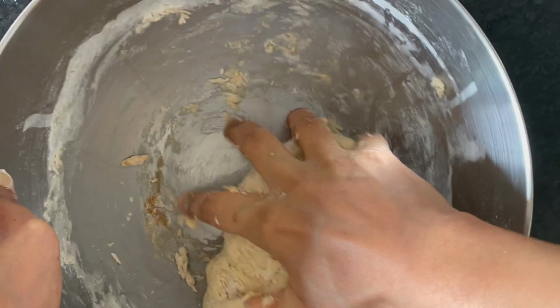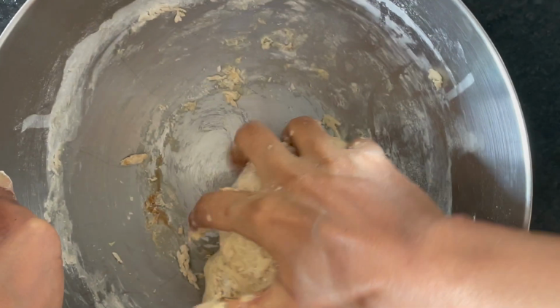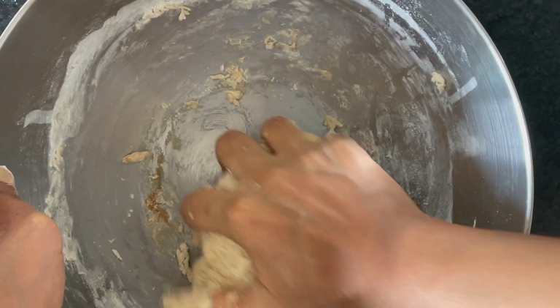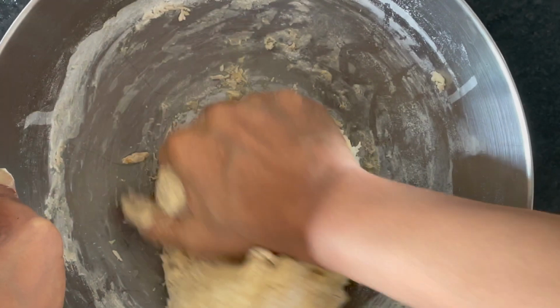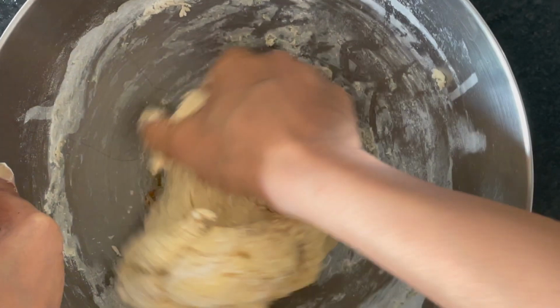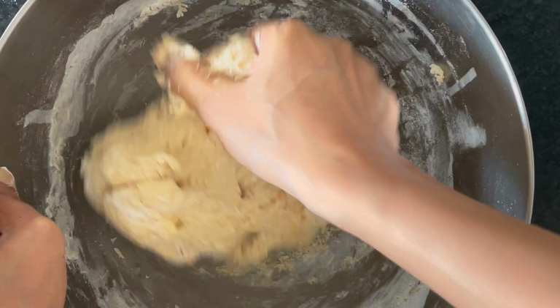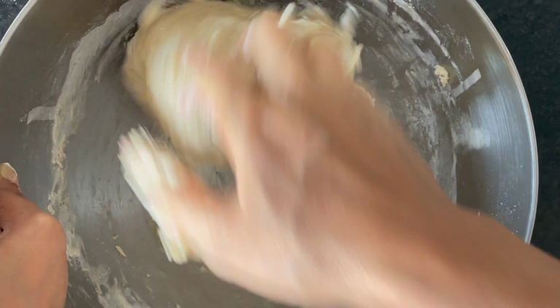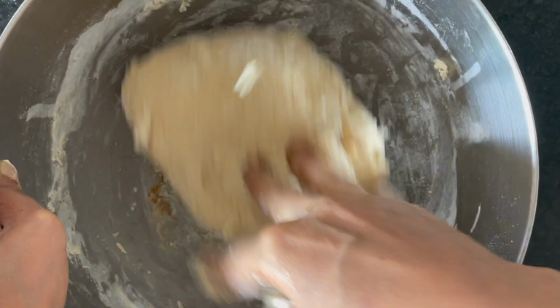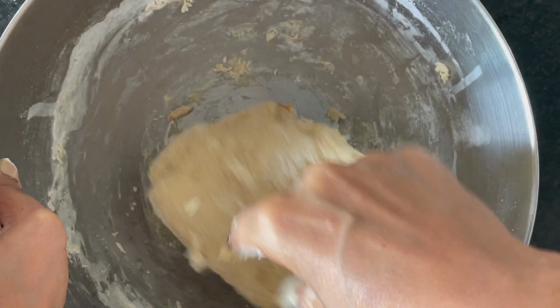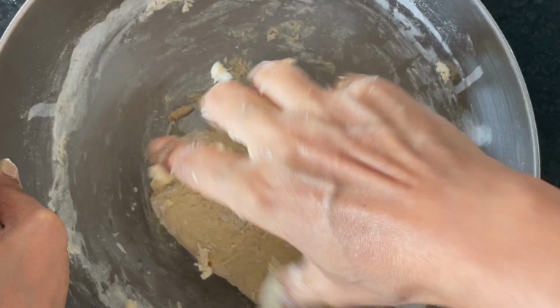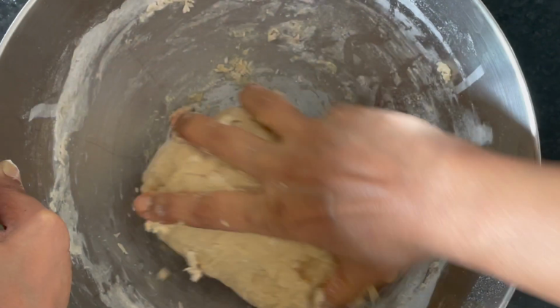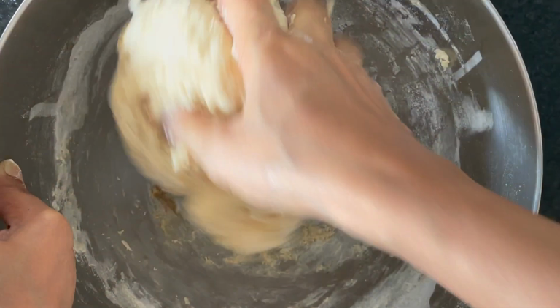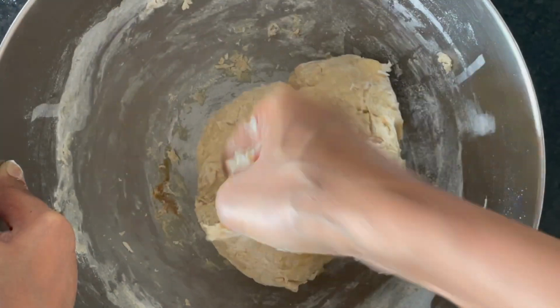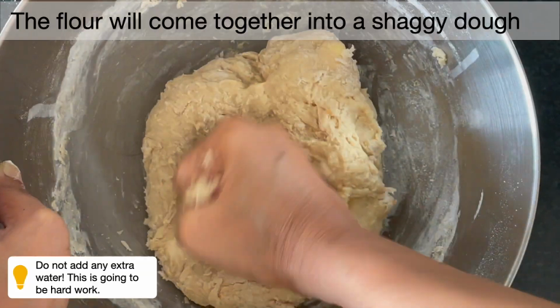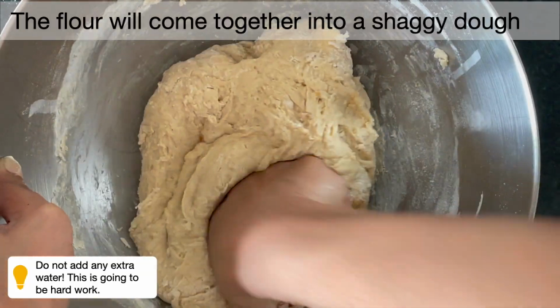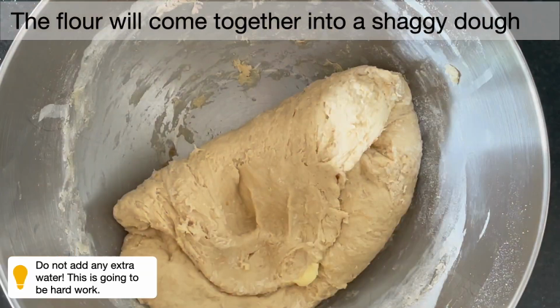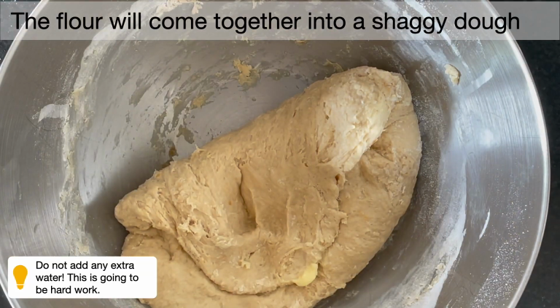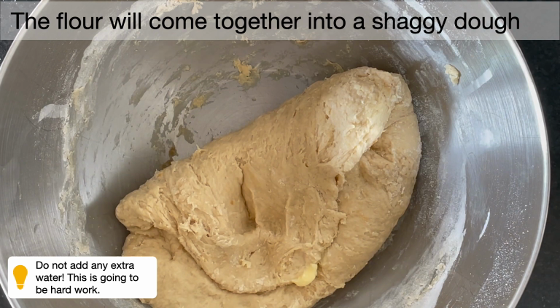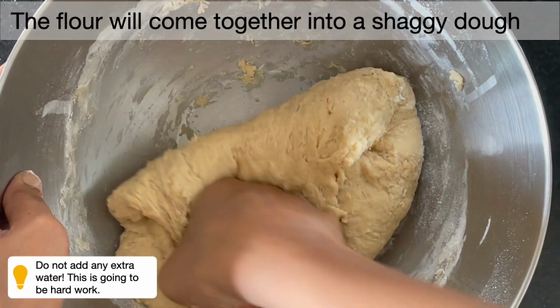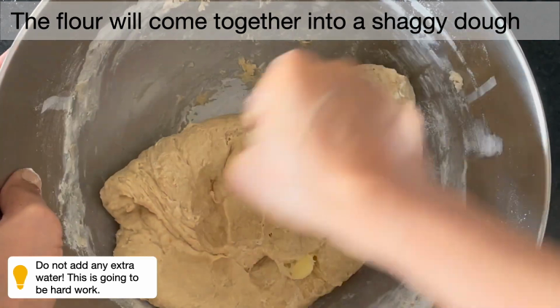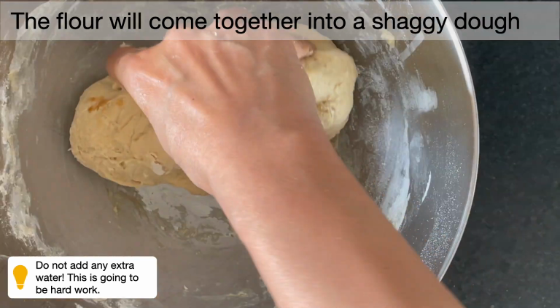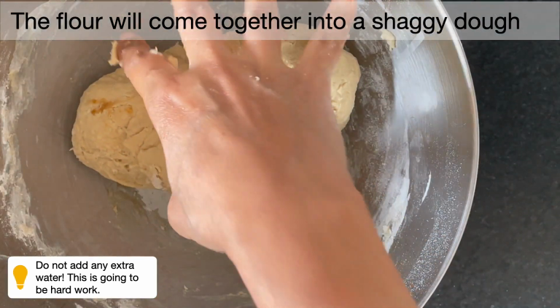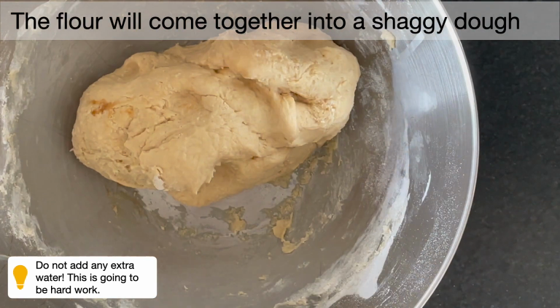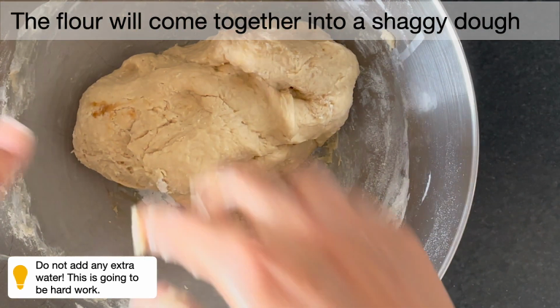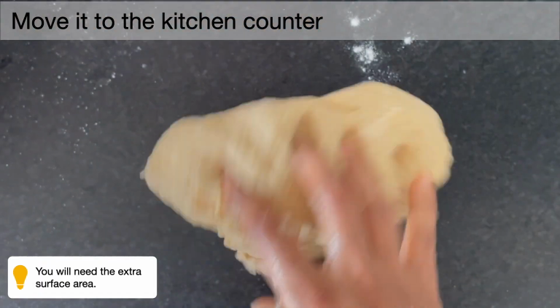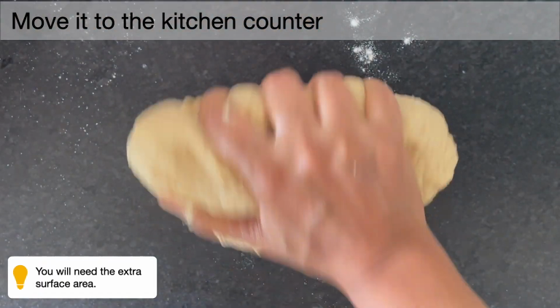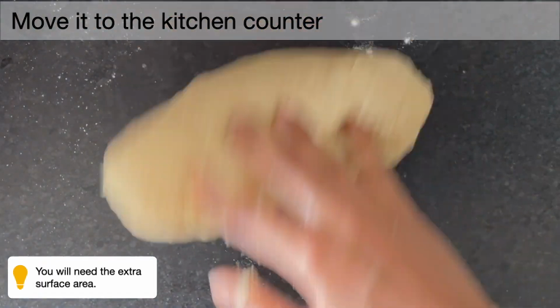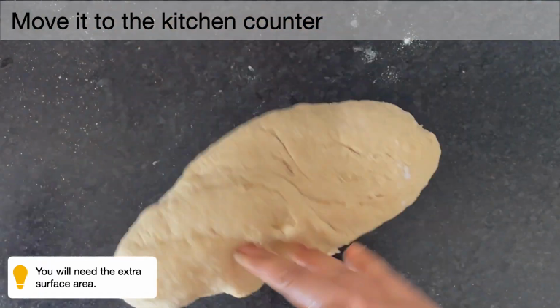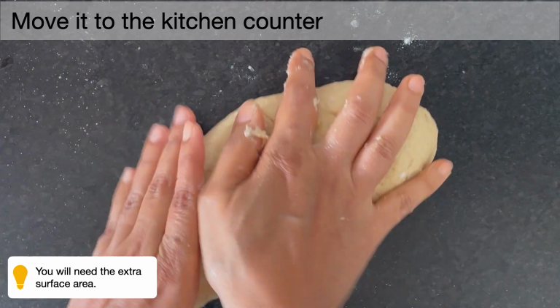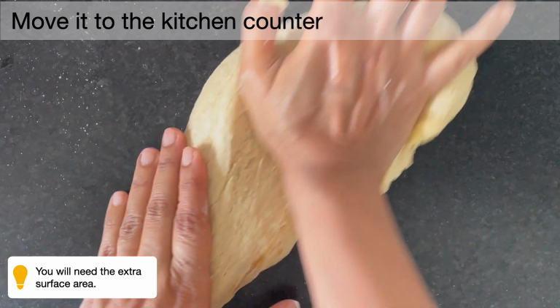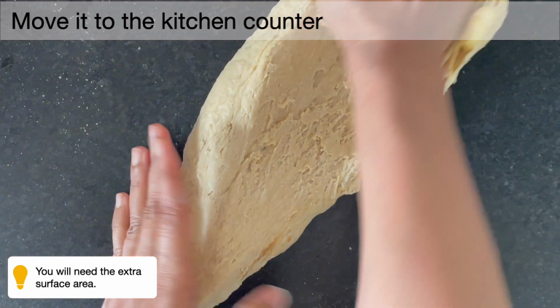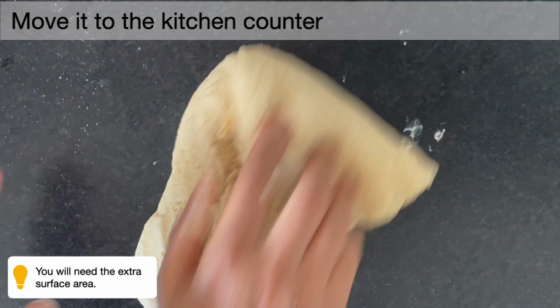Once you see that it is very well combined together and it forms a round shaggy dough ball, then get it on top of your kitchen counter and start kneading it further.